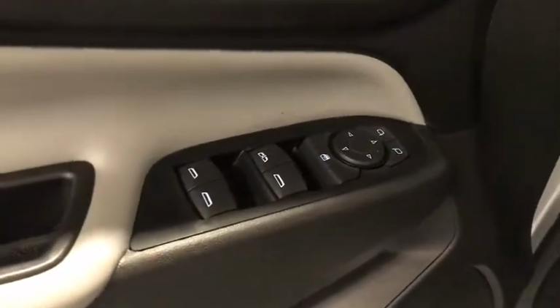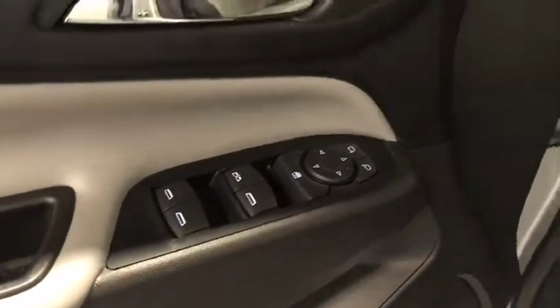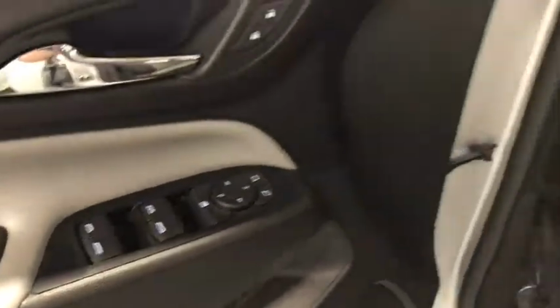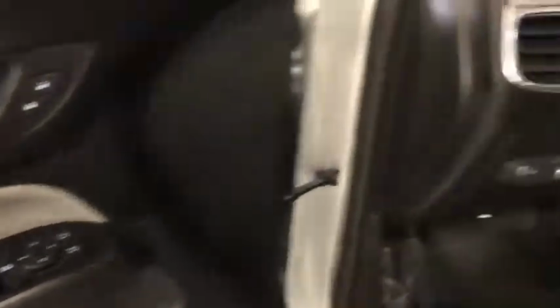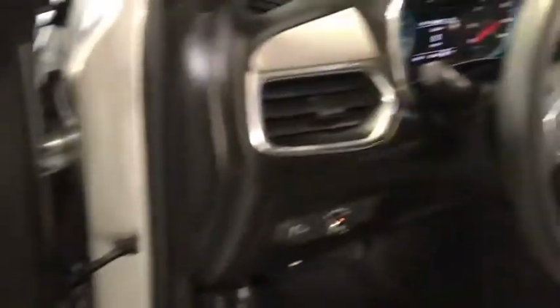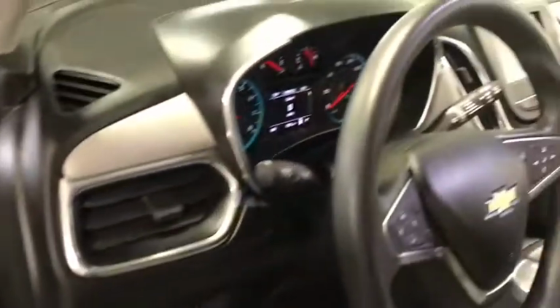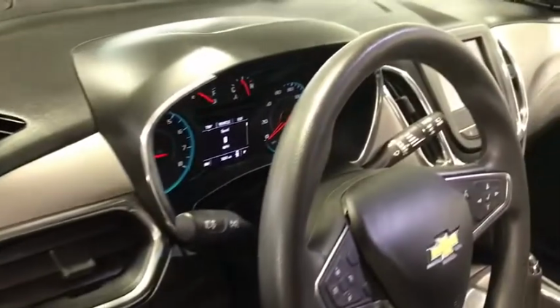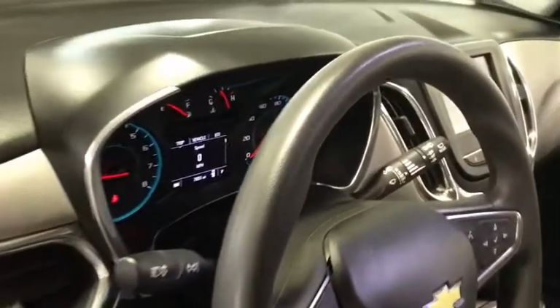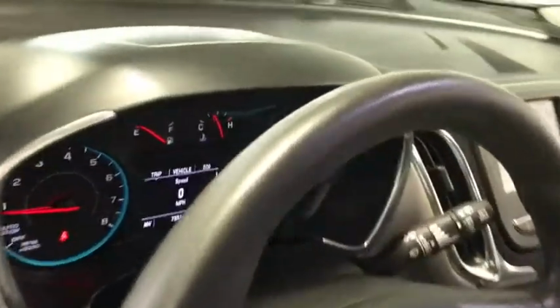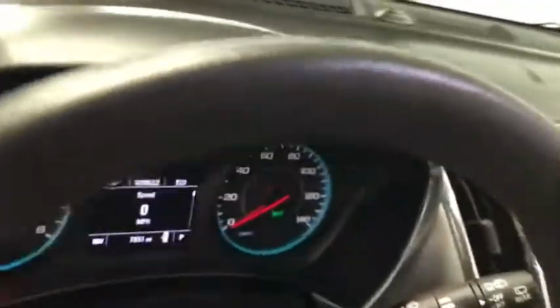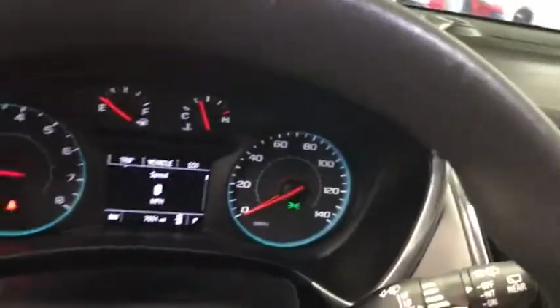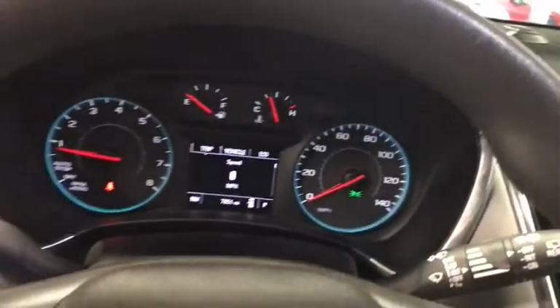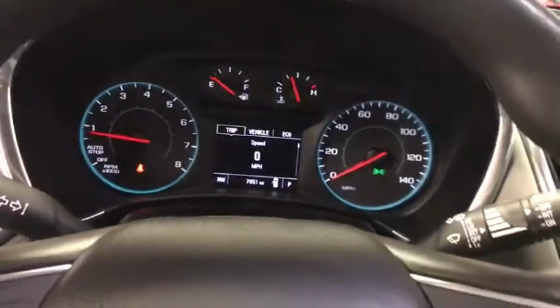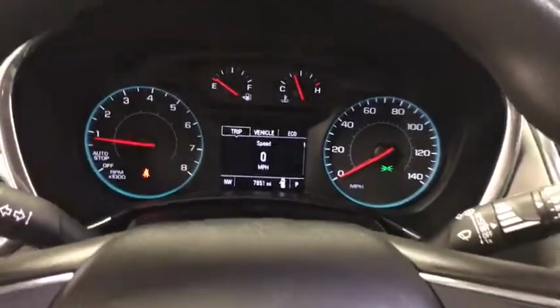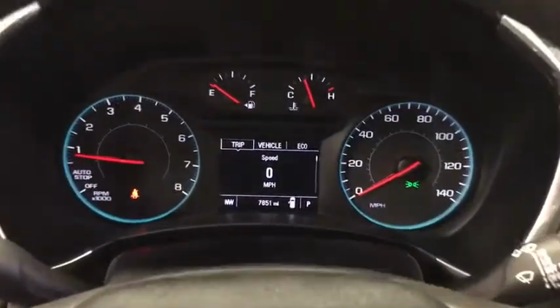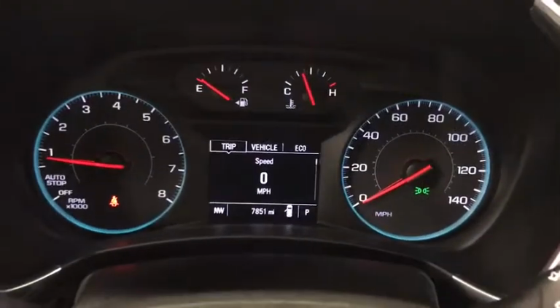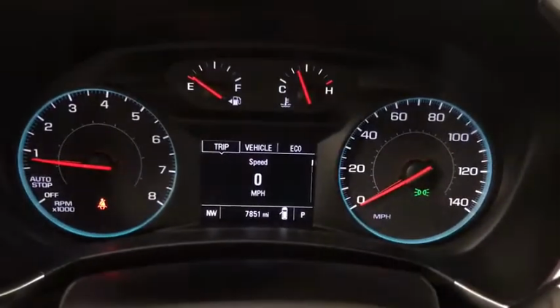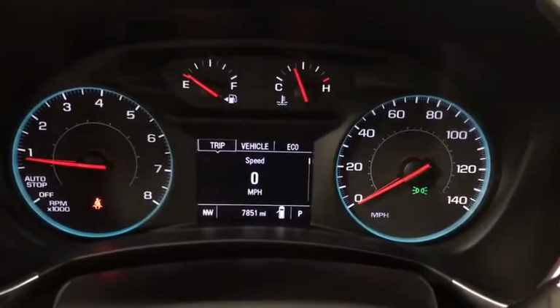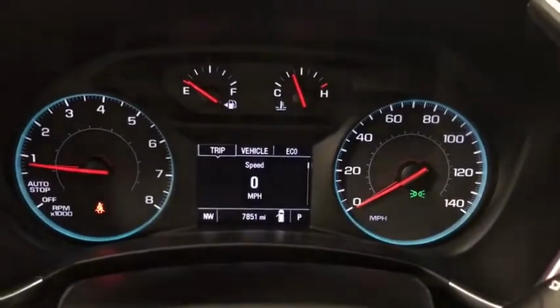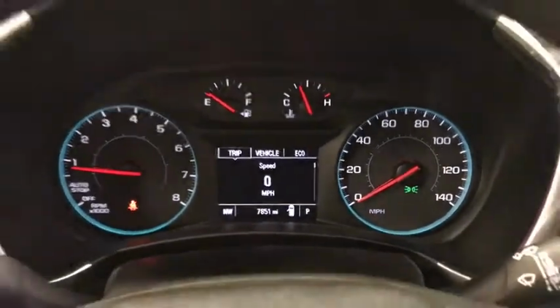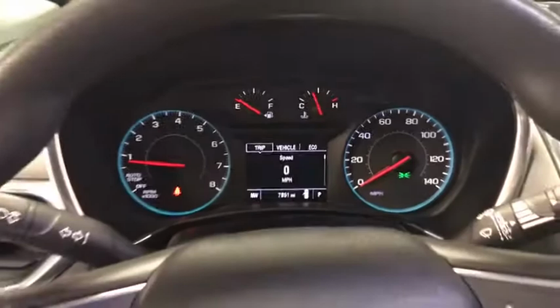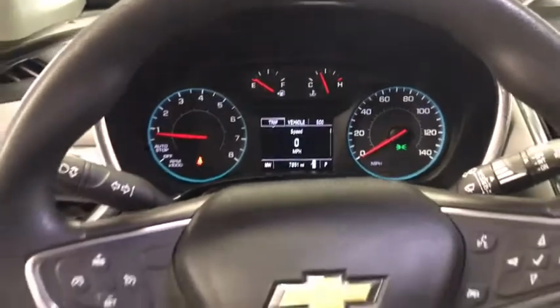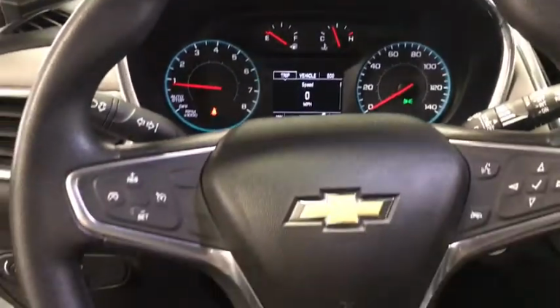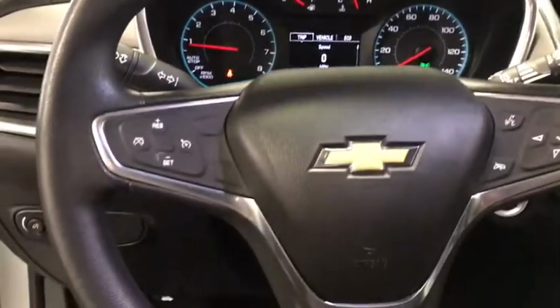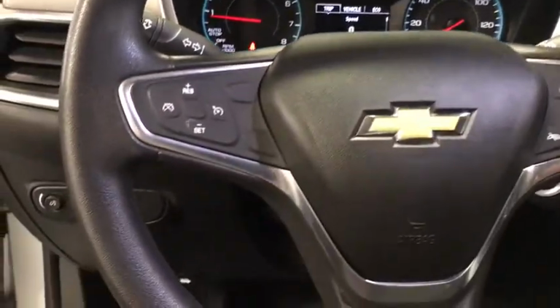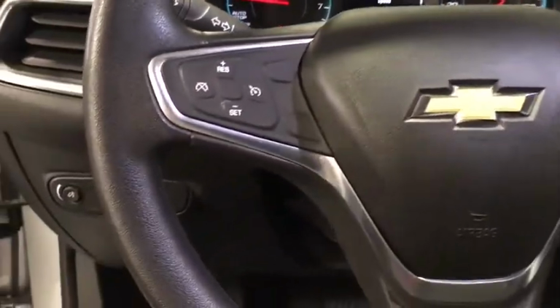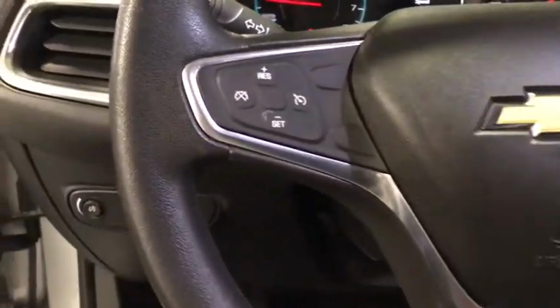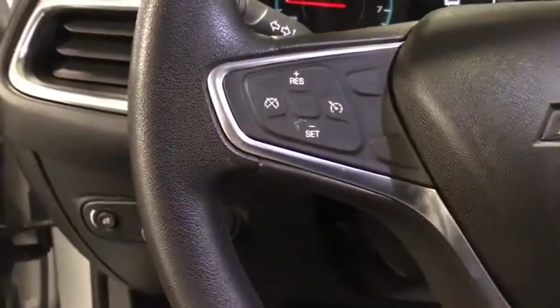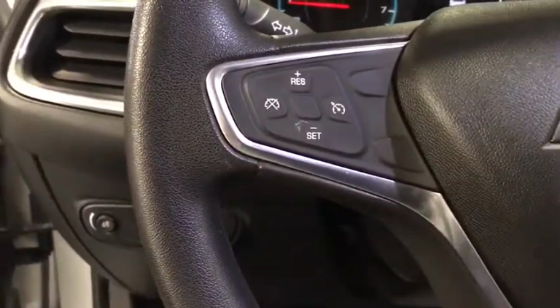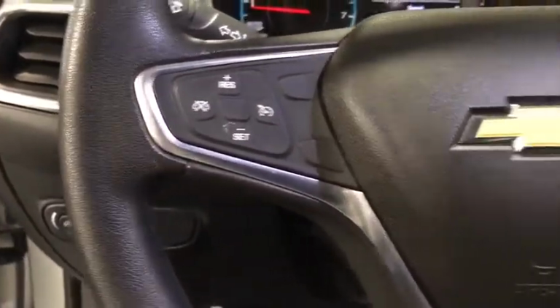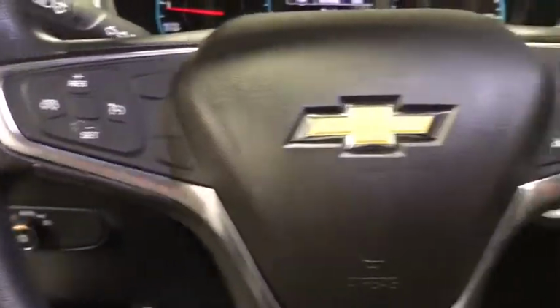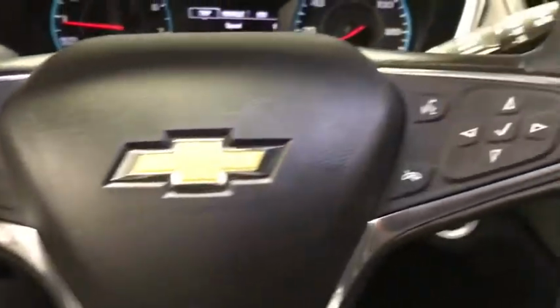Rear window defroster, trip computer, brake assist, overhead console, tachometer, remote keyless entry, panic alarm, rear window wiper, driver vanity mirror, front reading lamps.